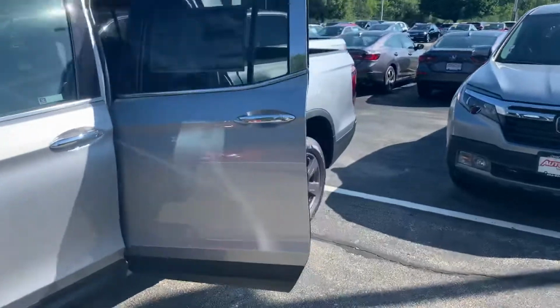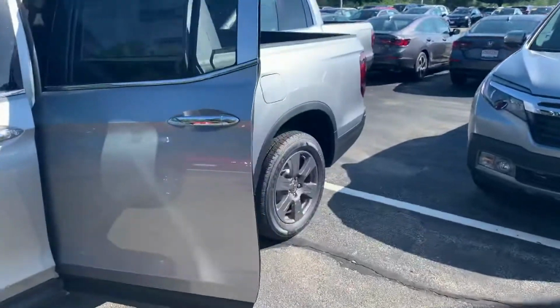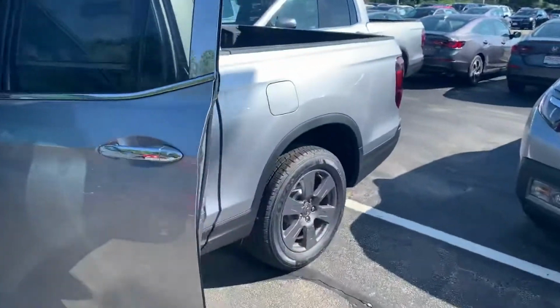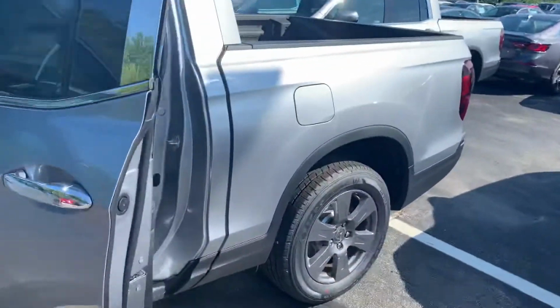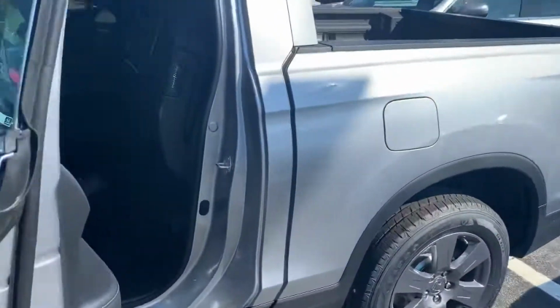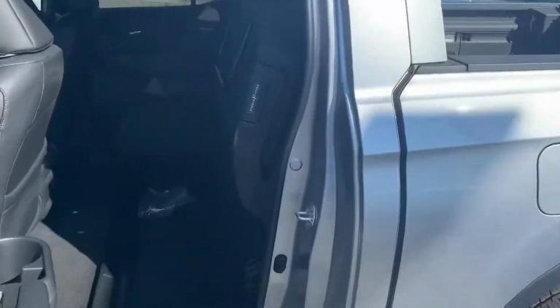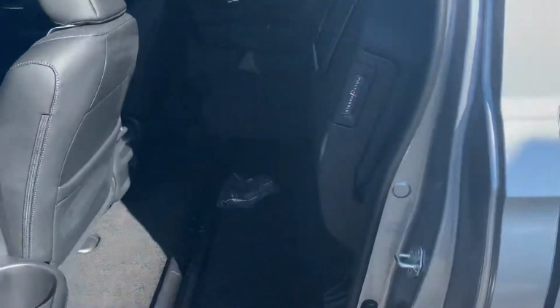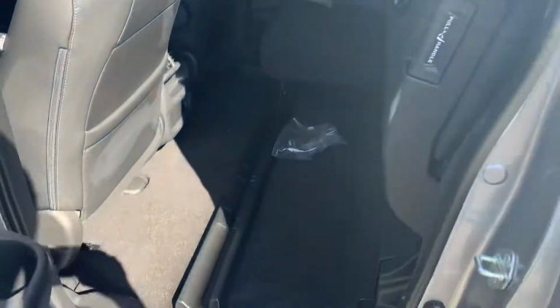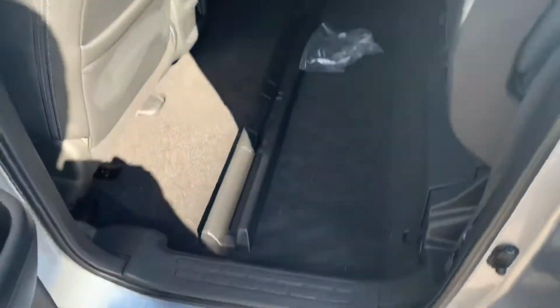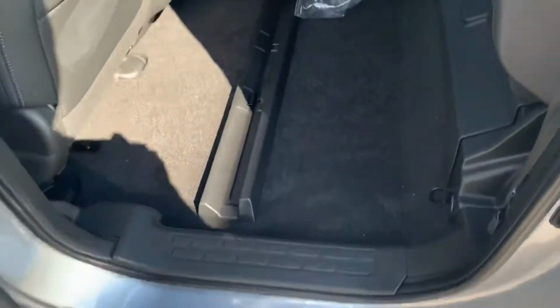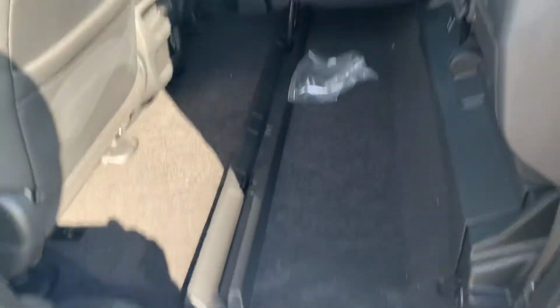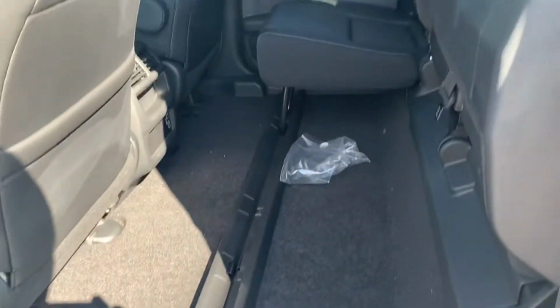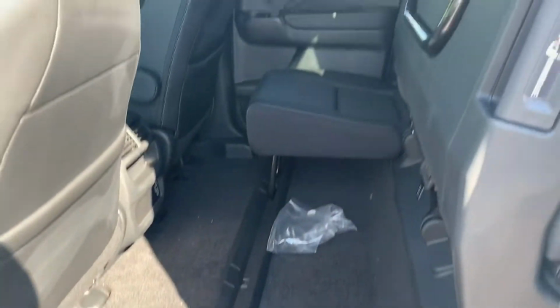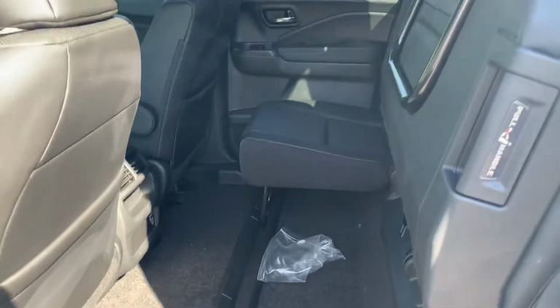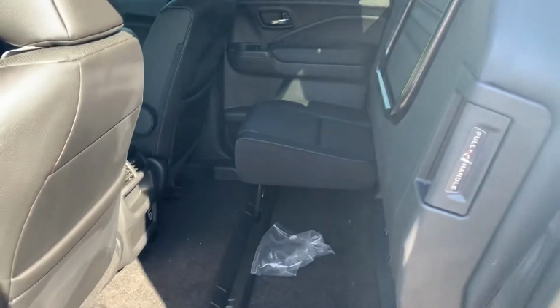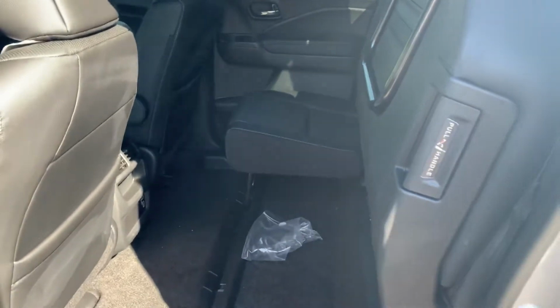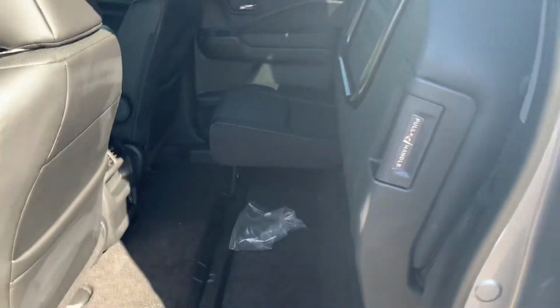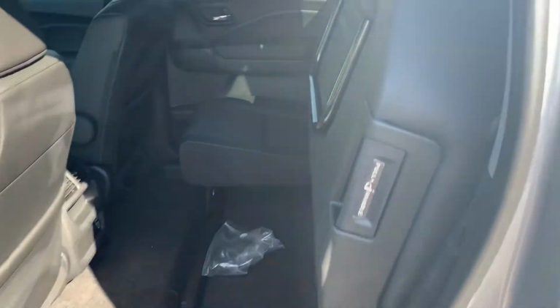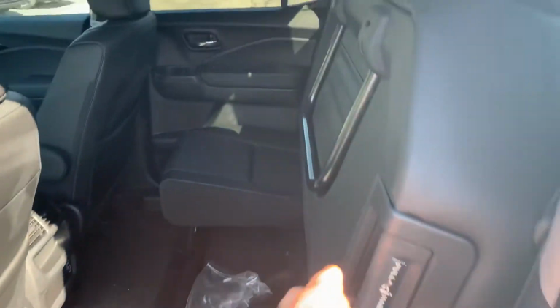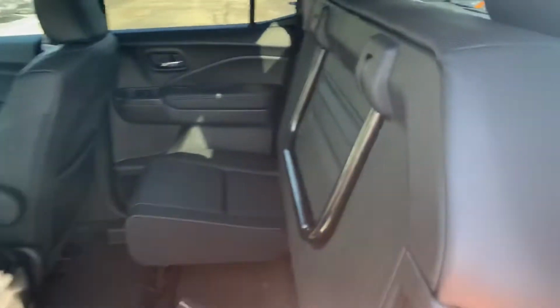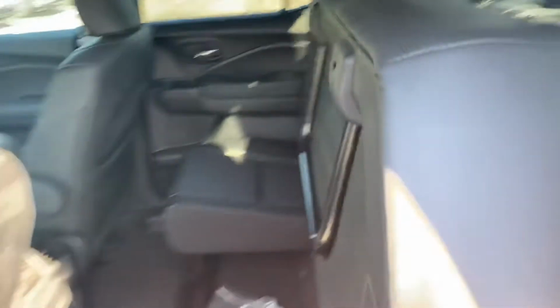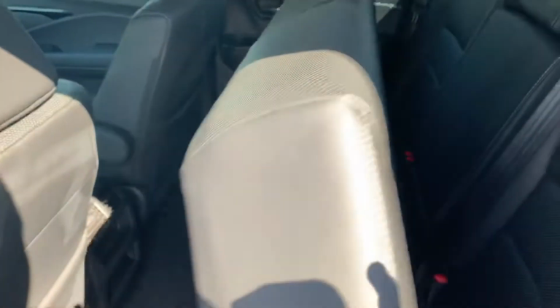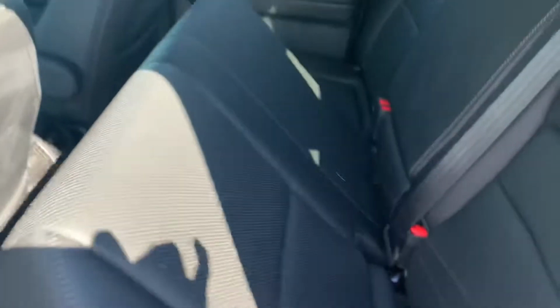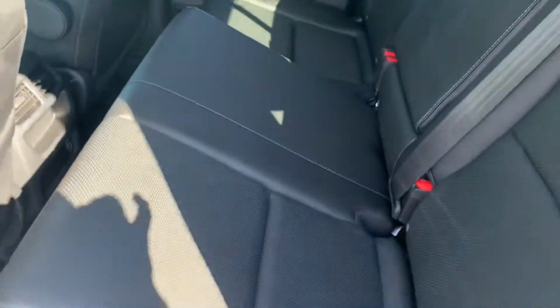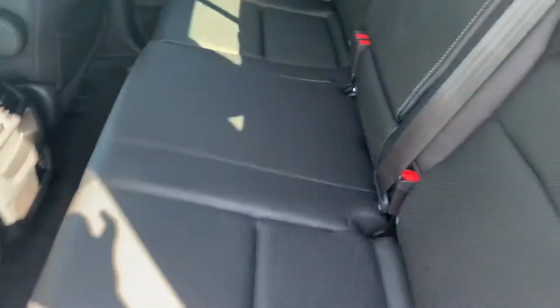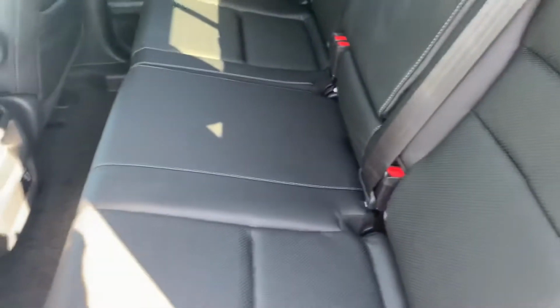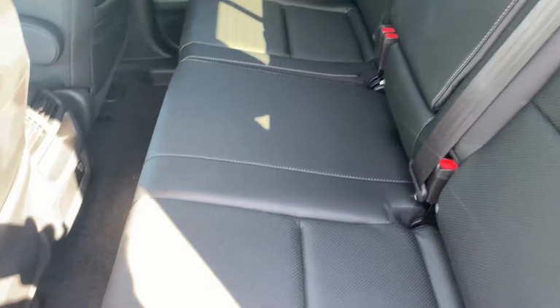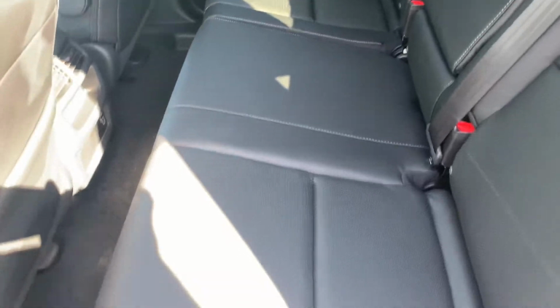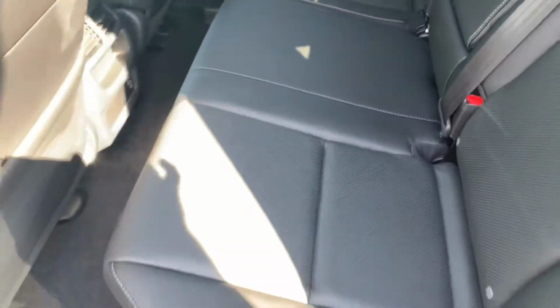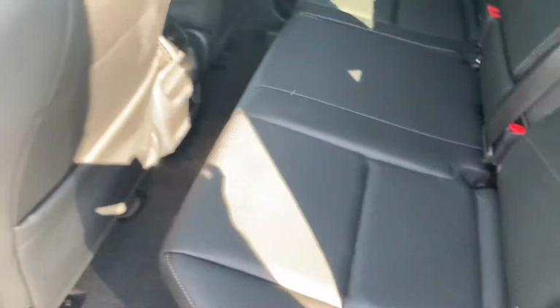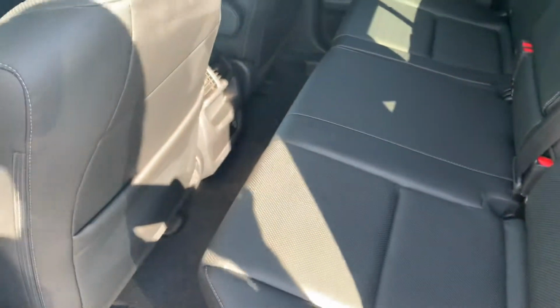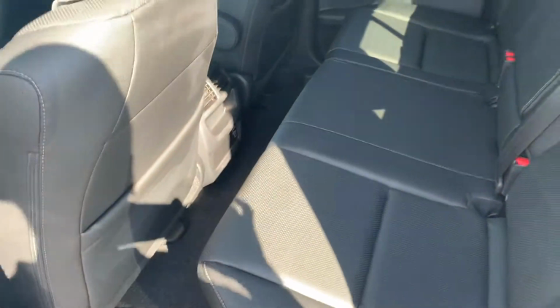It's a quick look at the rear passenger seats. As you can see, there's an abundant amount of space here. You've got your magic seat function, premium leather interior, and tons of legroom.